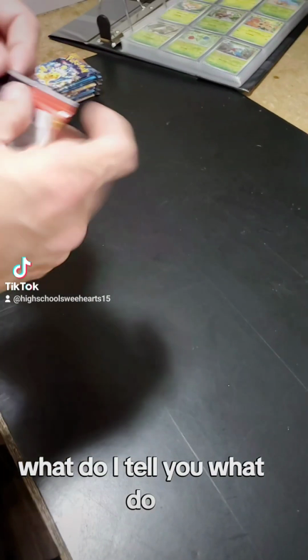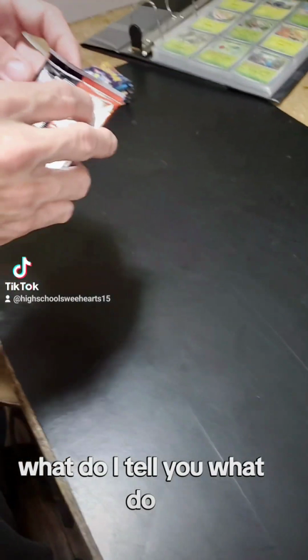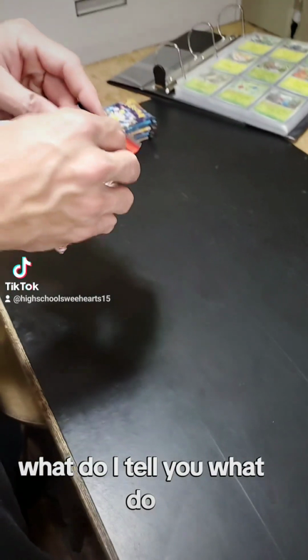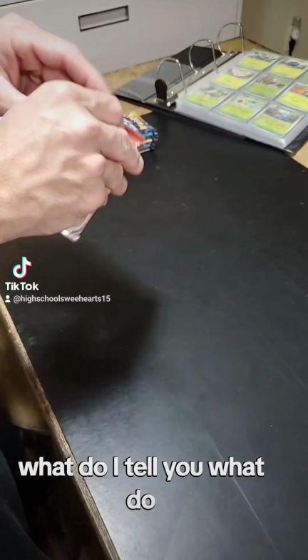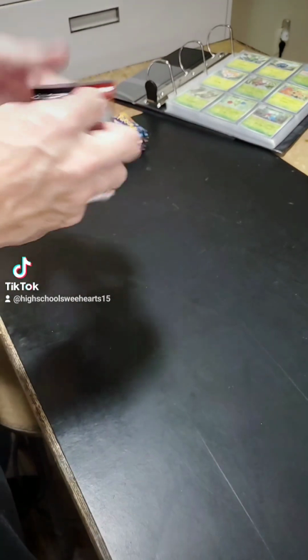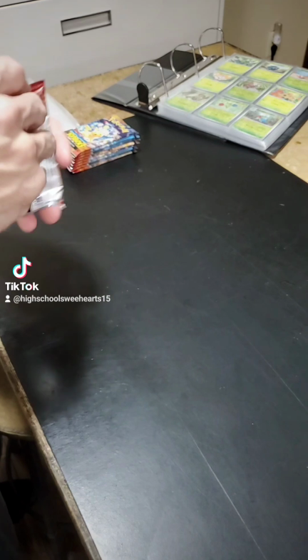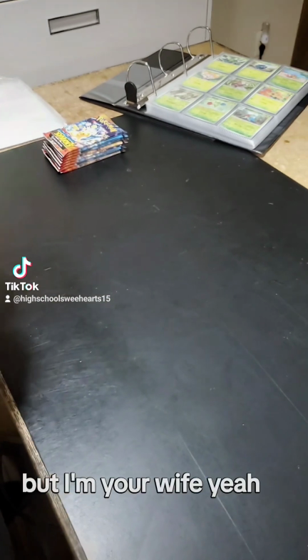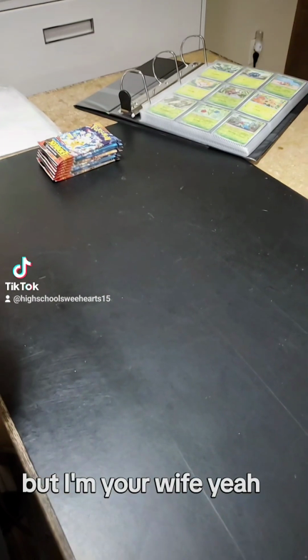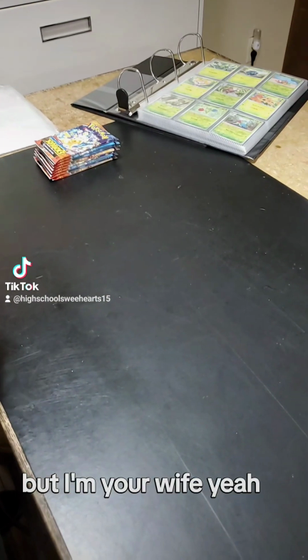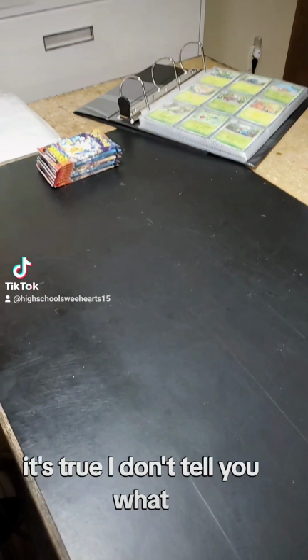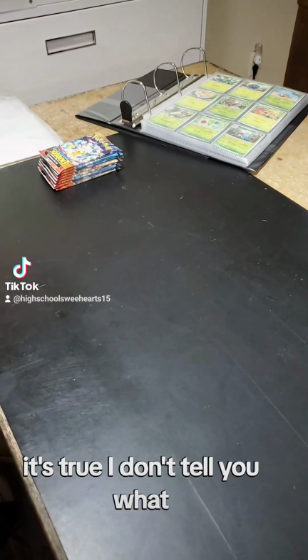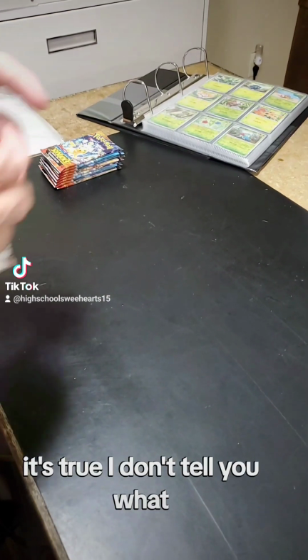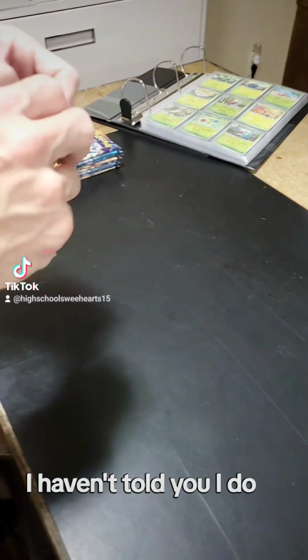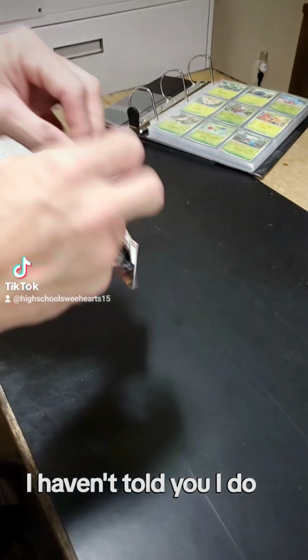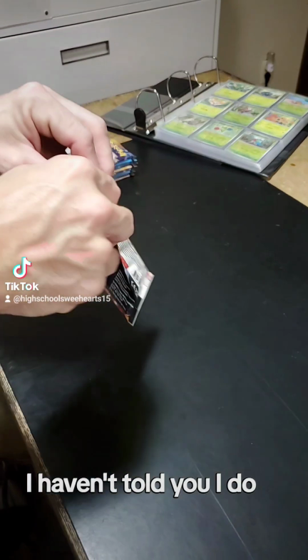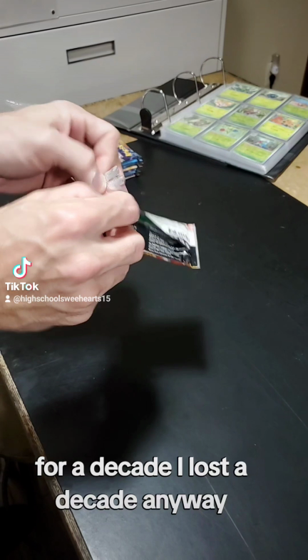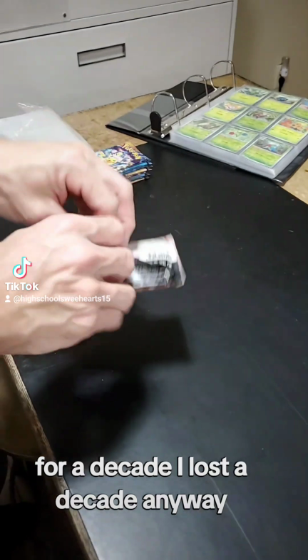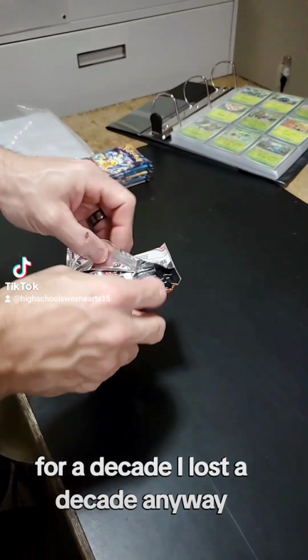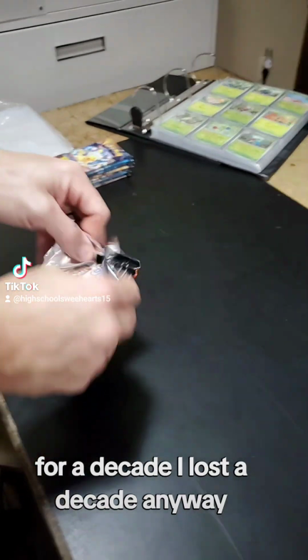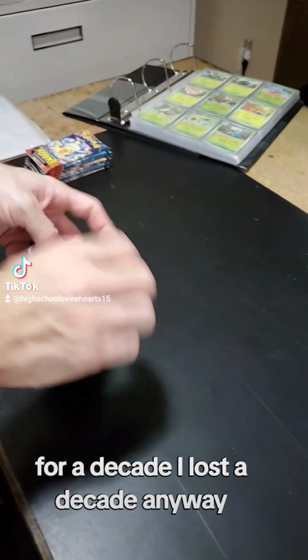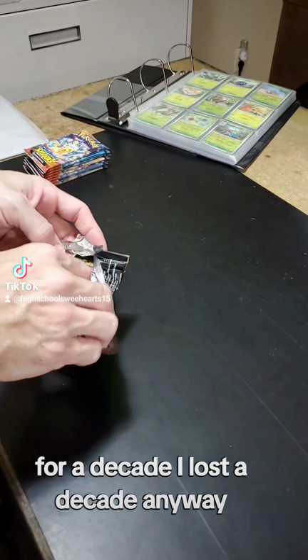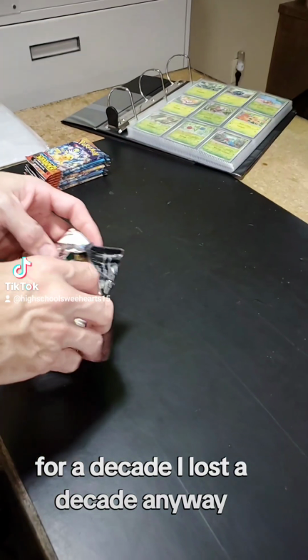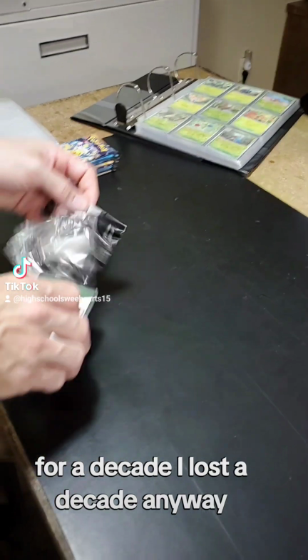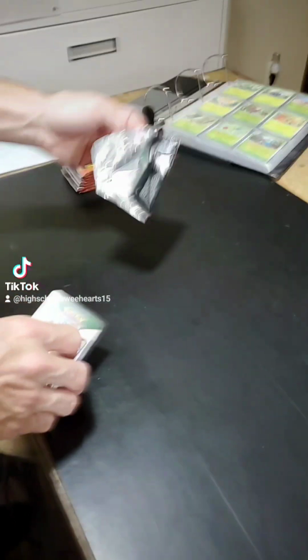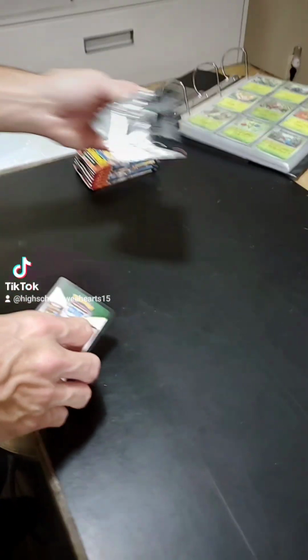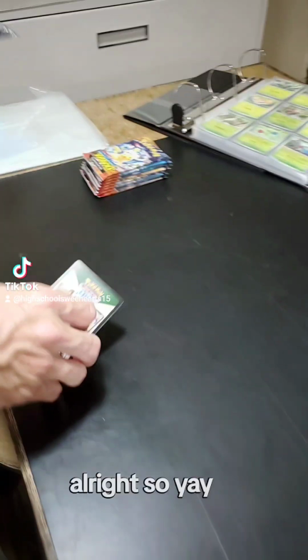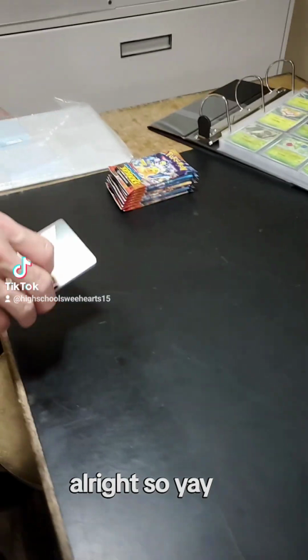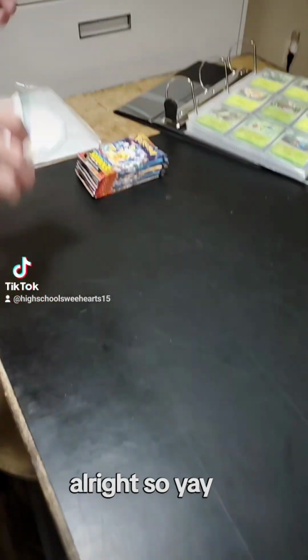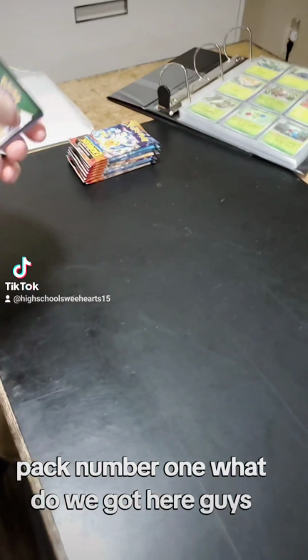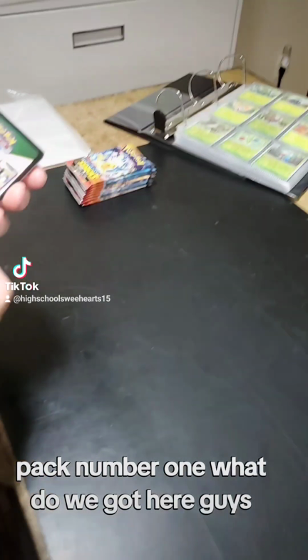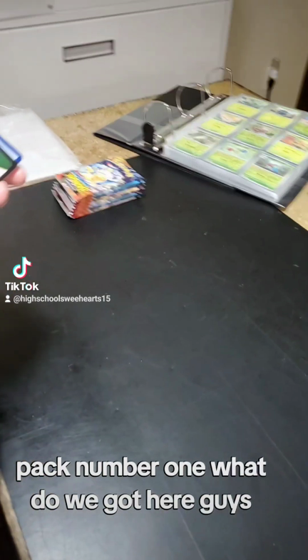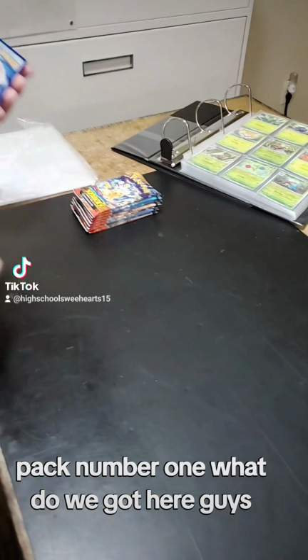Let's get to a pack. Why don't you tell me what to do? I tell you what to do — but I'm your wife. Yeah, that's true. I don't tell you what to do. I haven't told you what to do for a decade. Almost a decade, anyway. Alright, pack number one! What do we got here, guys?